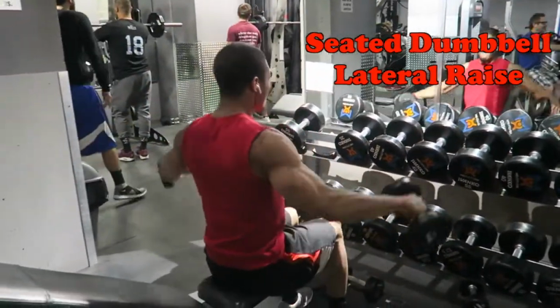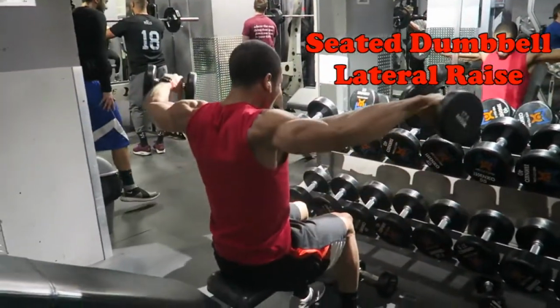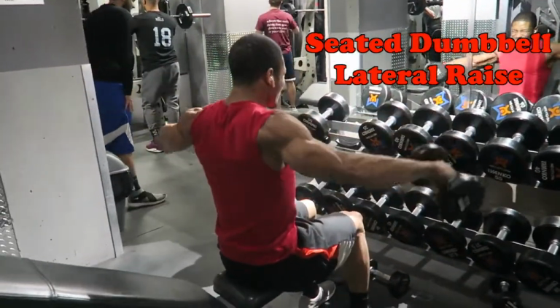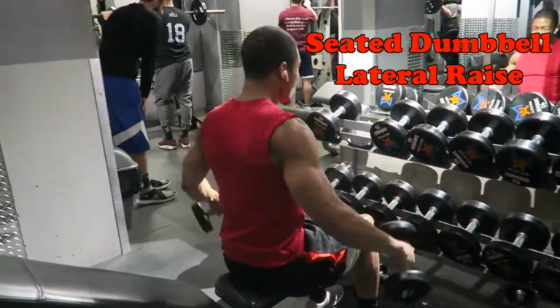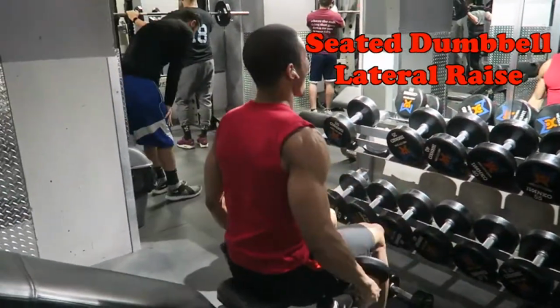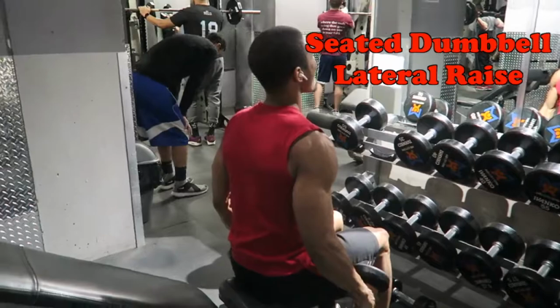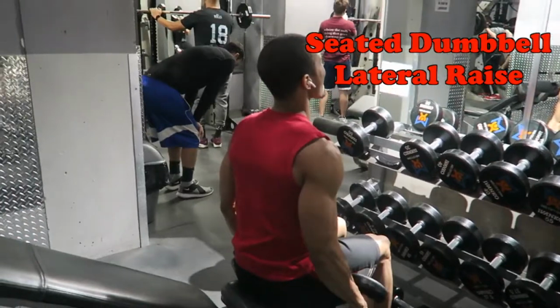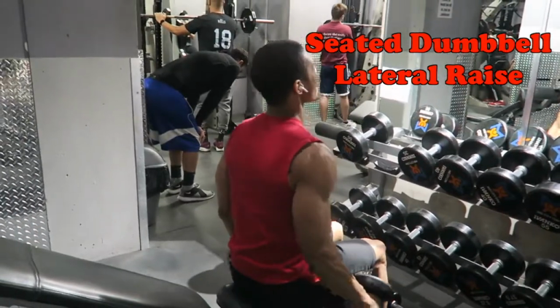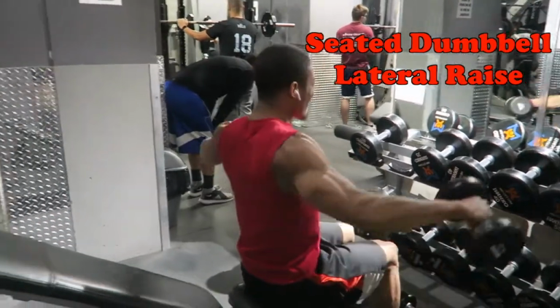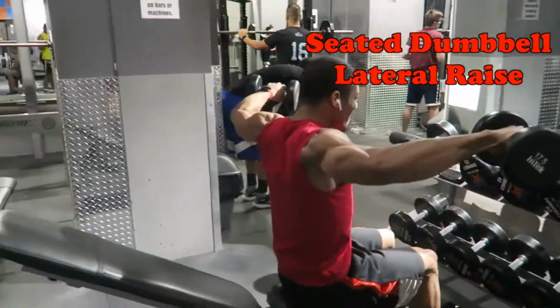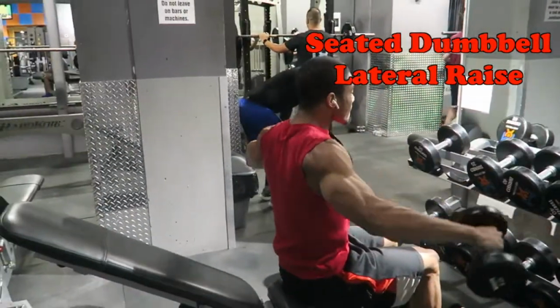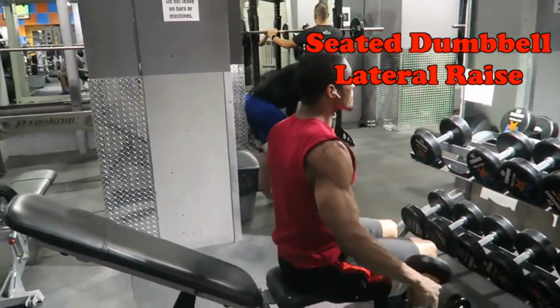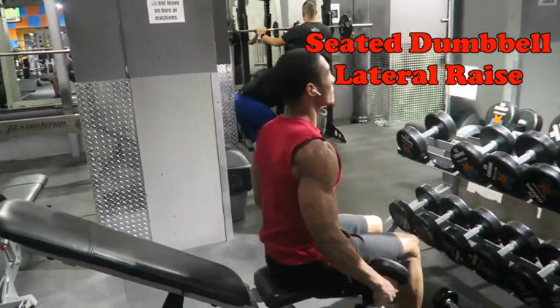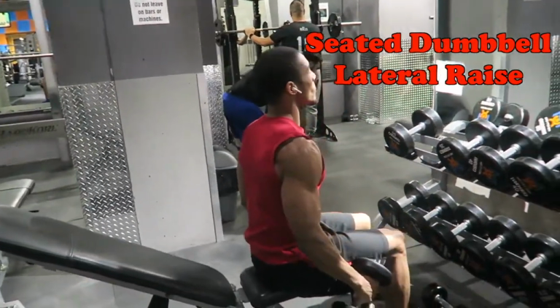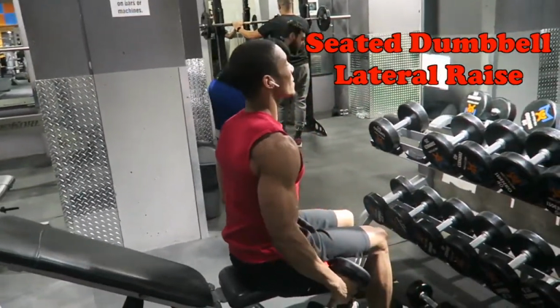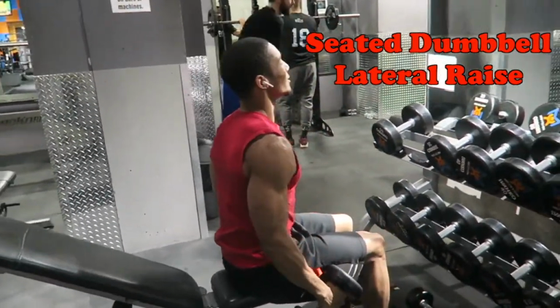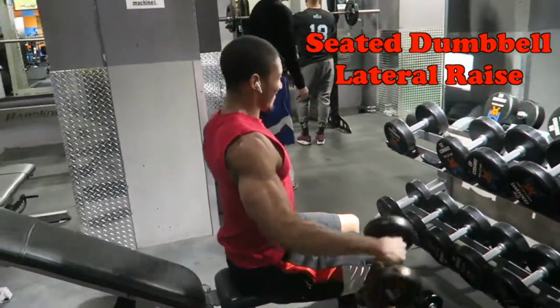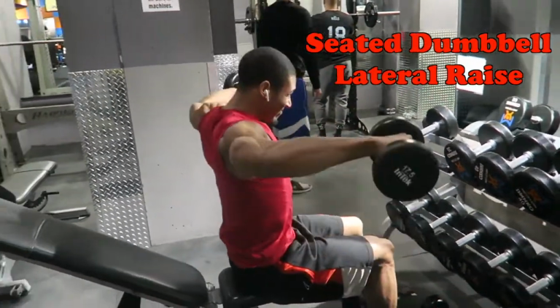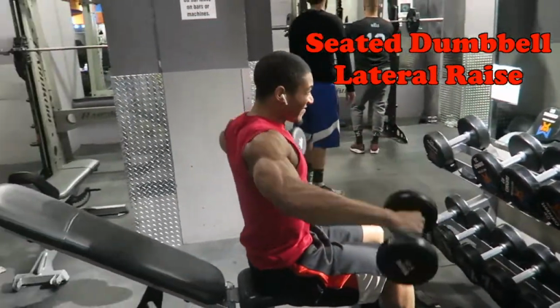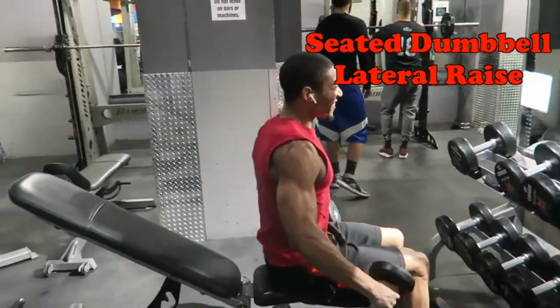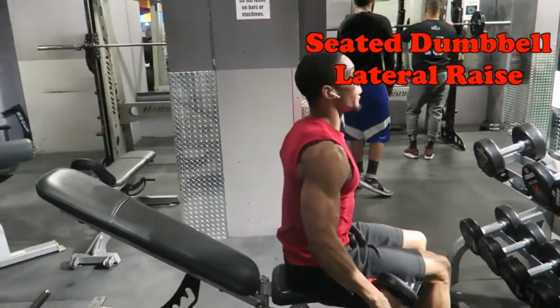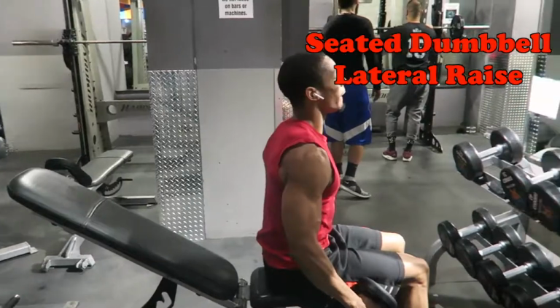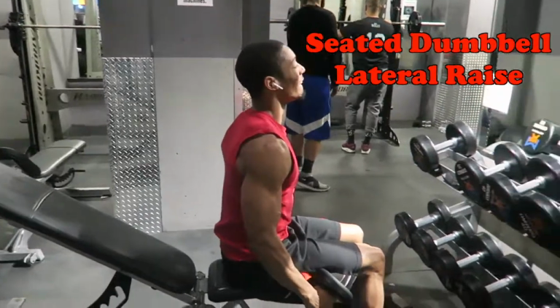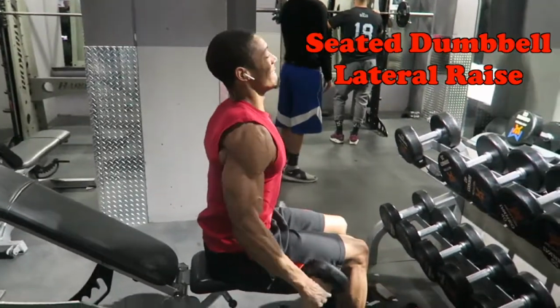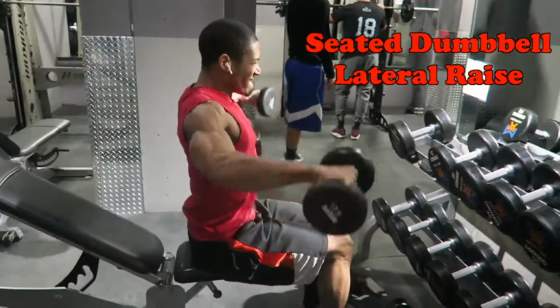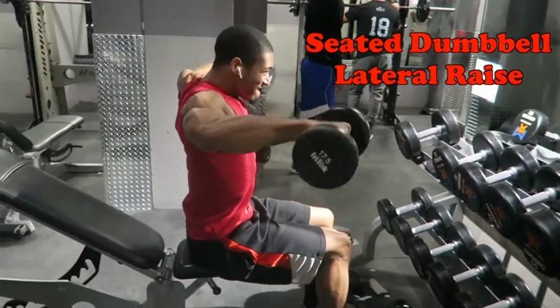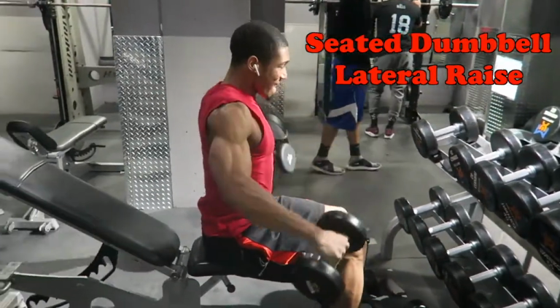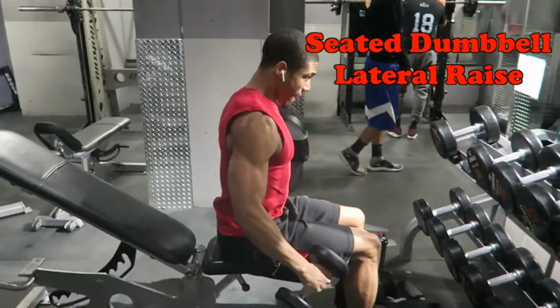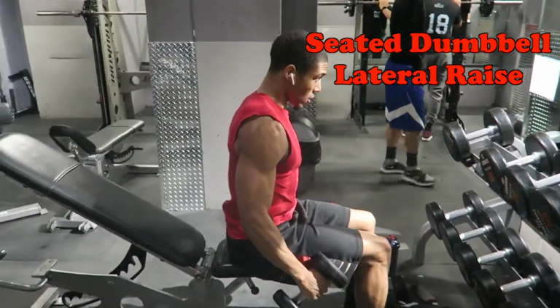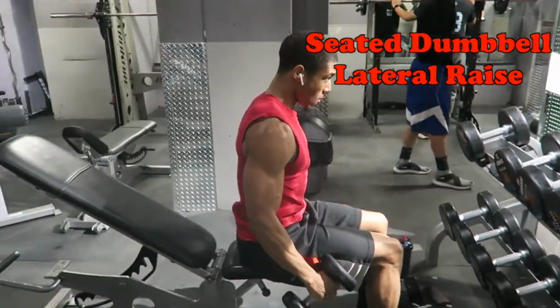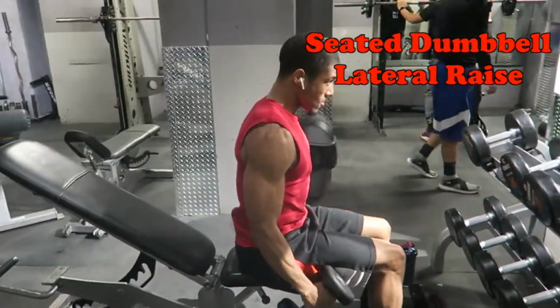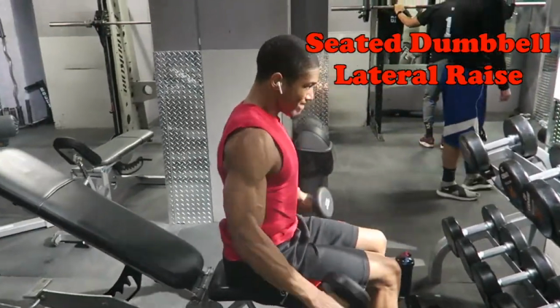If you do these exercises, you have a powerful shoulder workout. Hope you guys enjoyed. Have a great day, I'll catch y'all later. Embrace the hype.